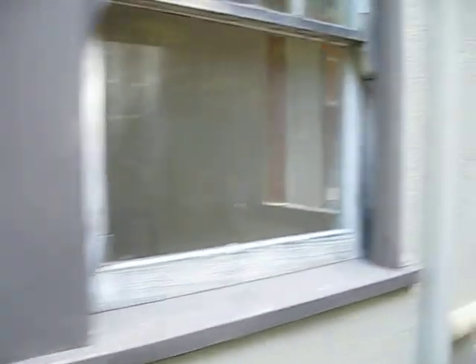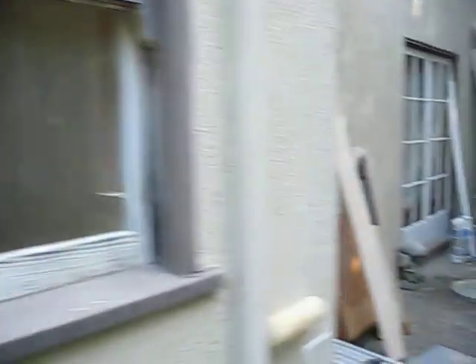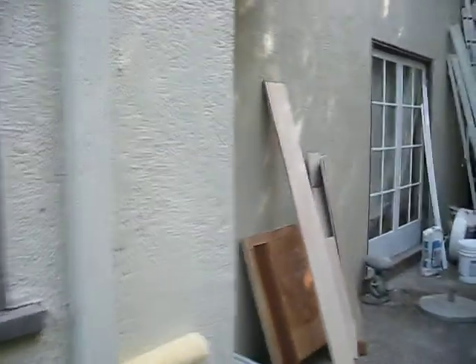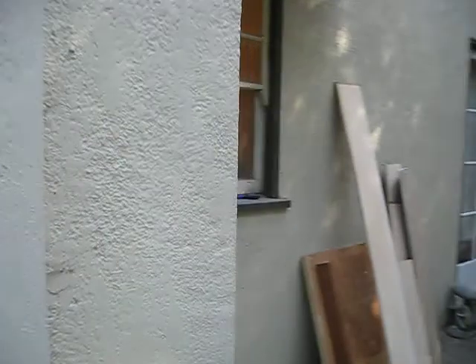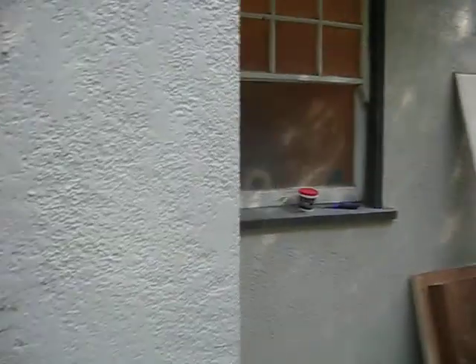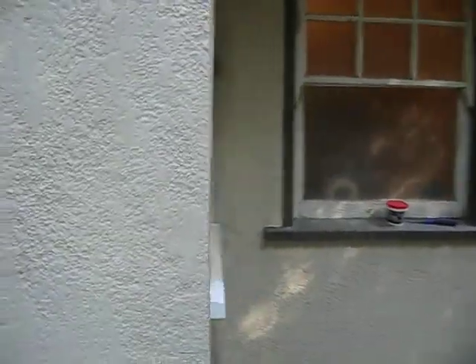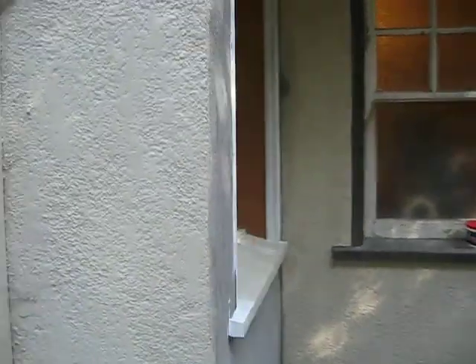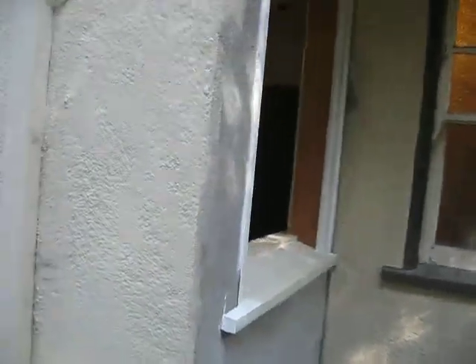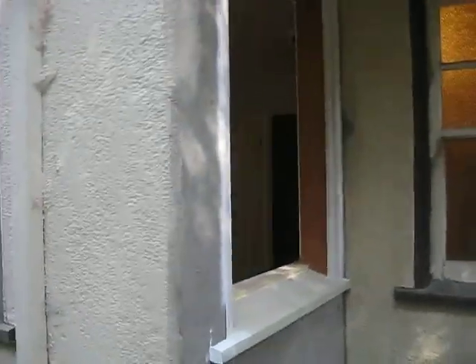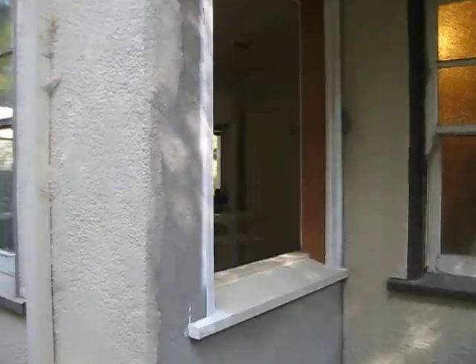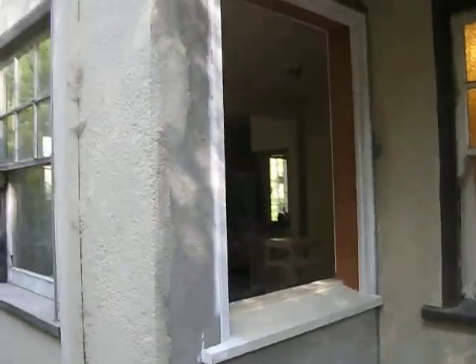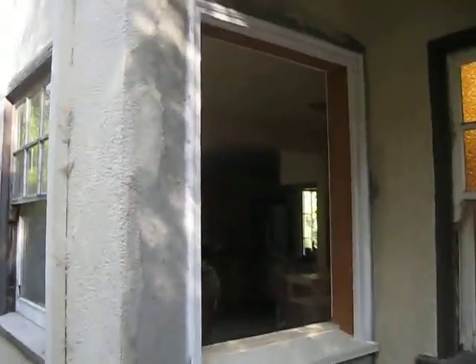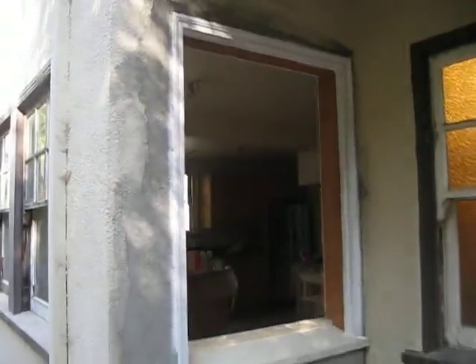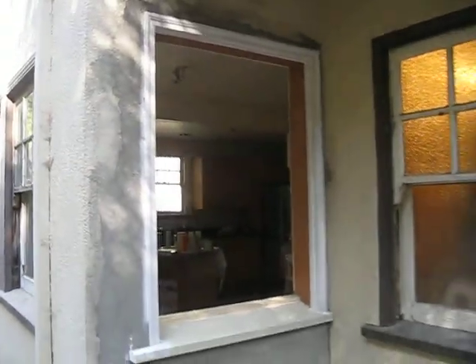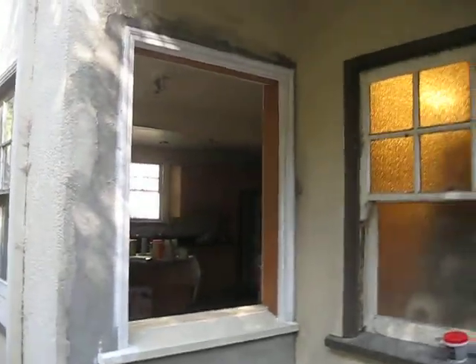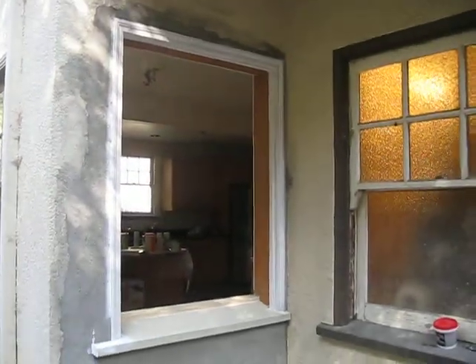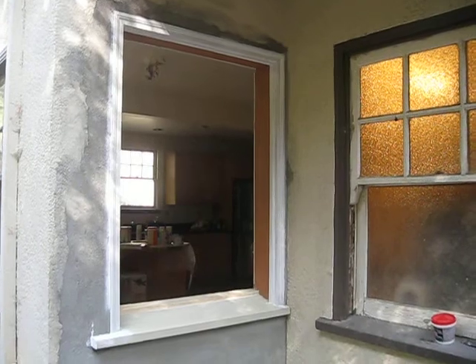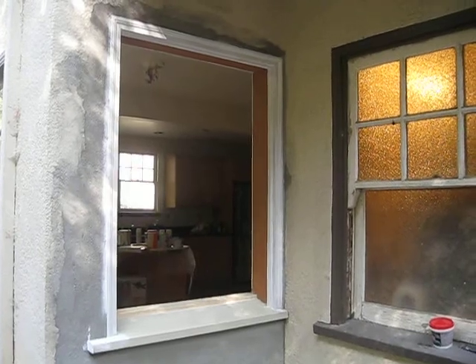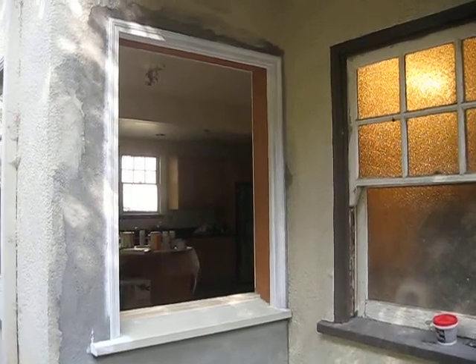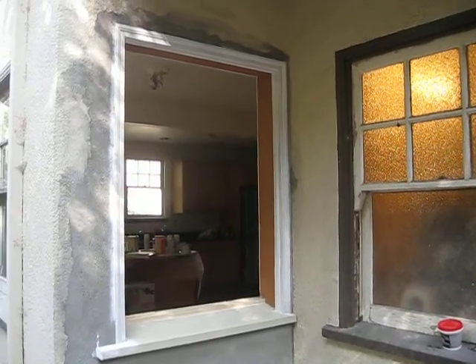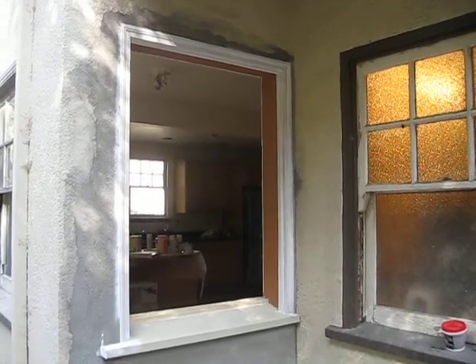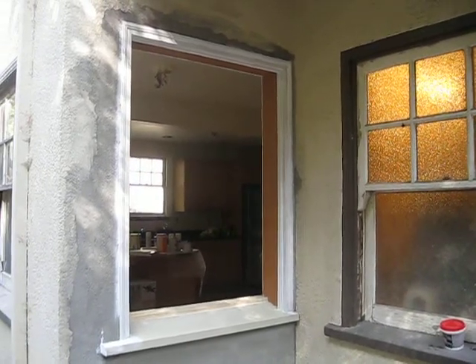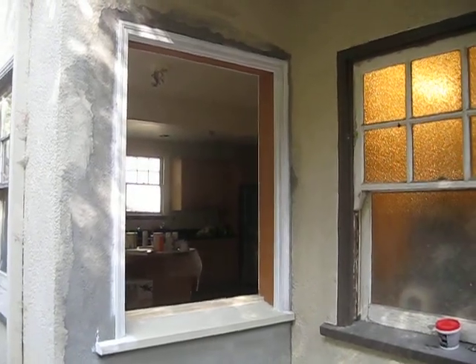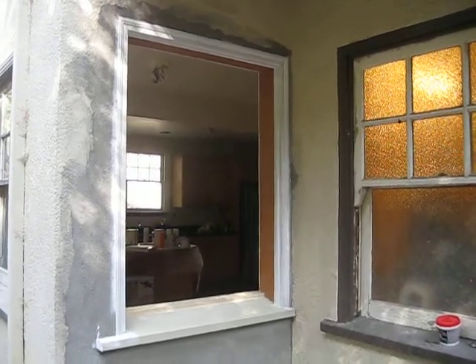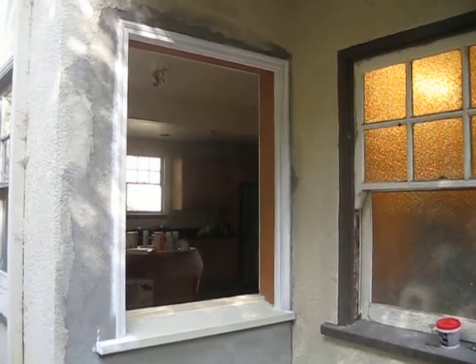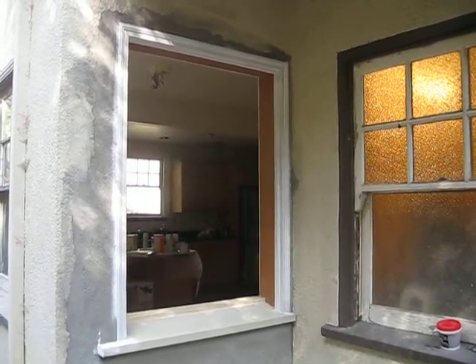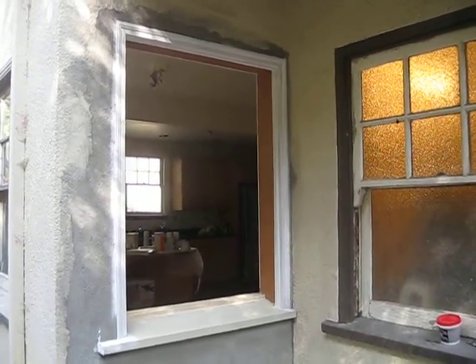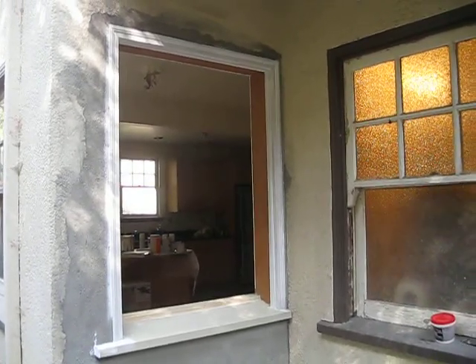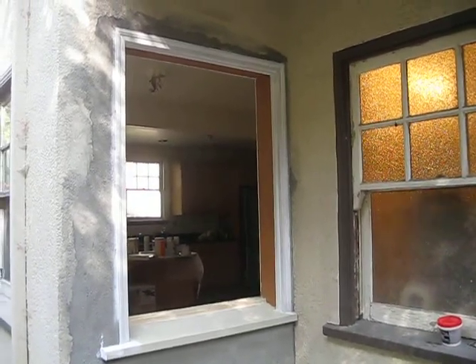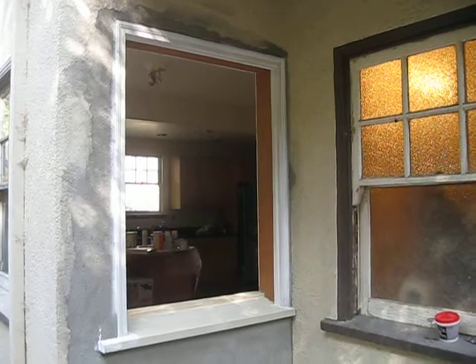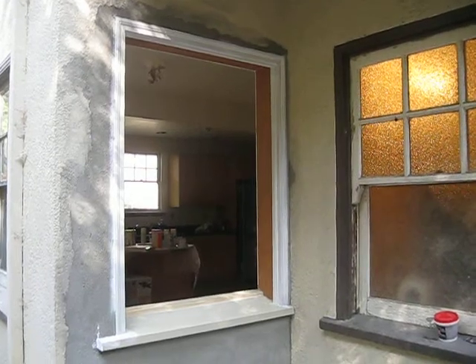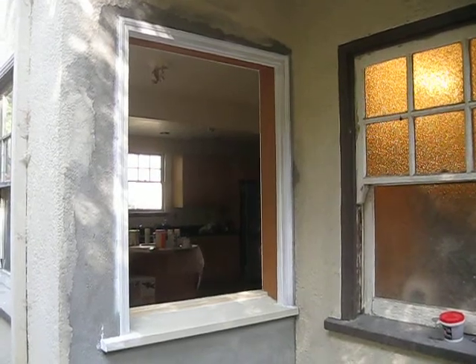And then over here the contractor made a new opening for us. They're scheduled to be installed next Saturday, so I'm going to have to order that window to have it come in at the same time.